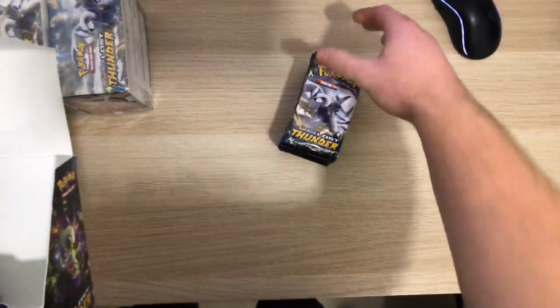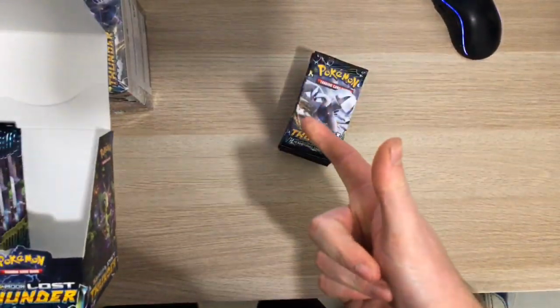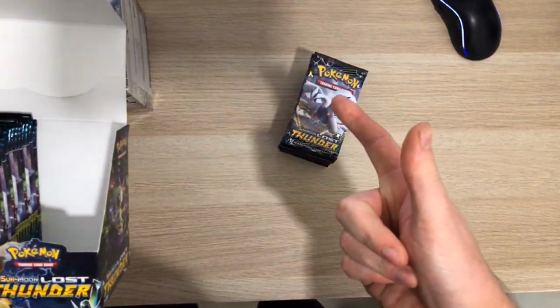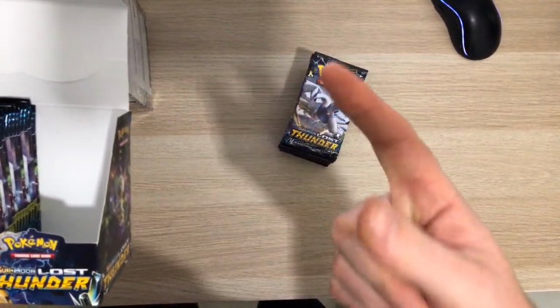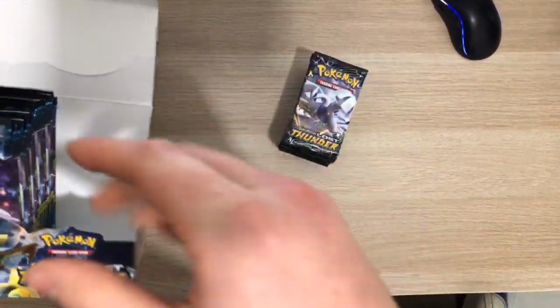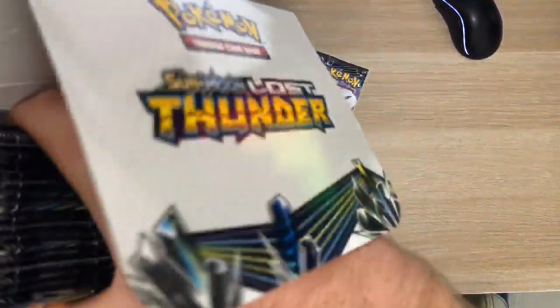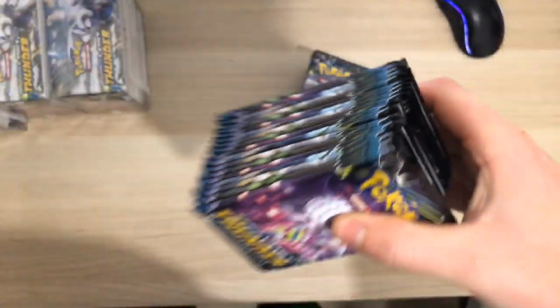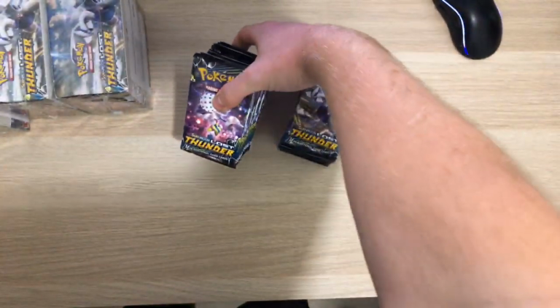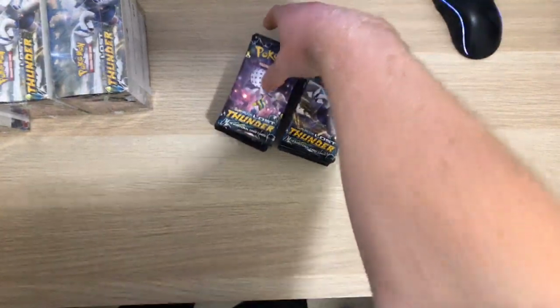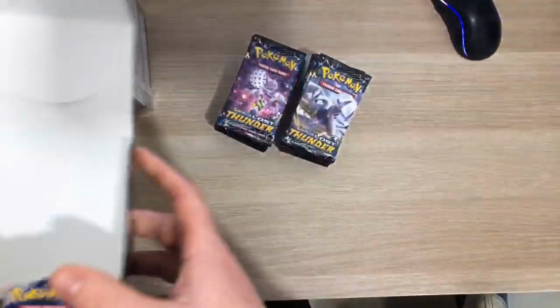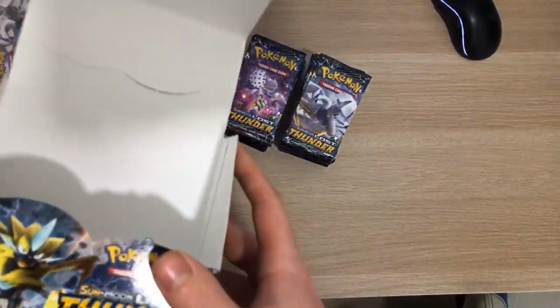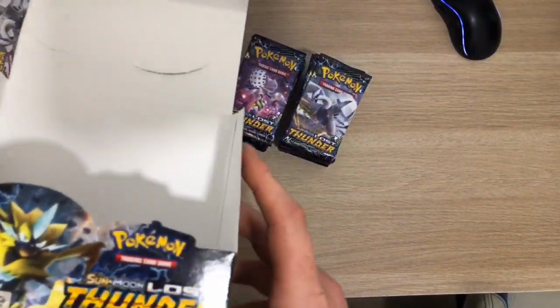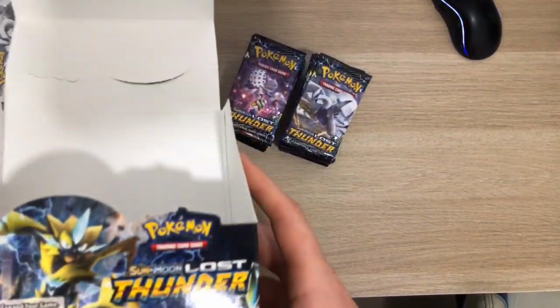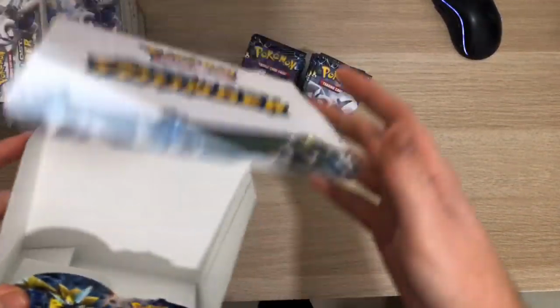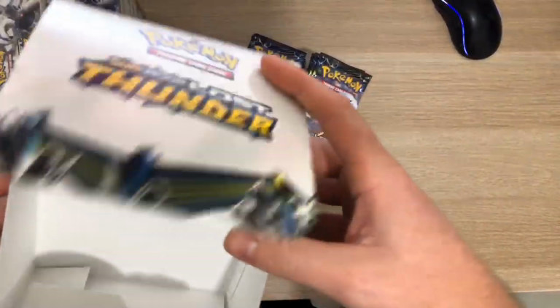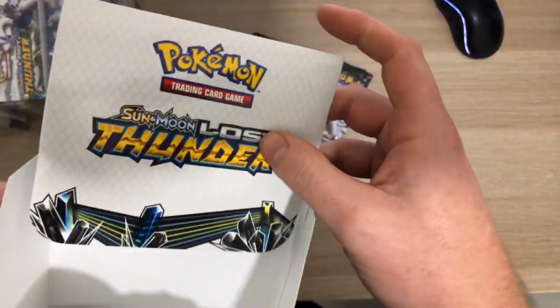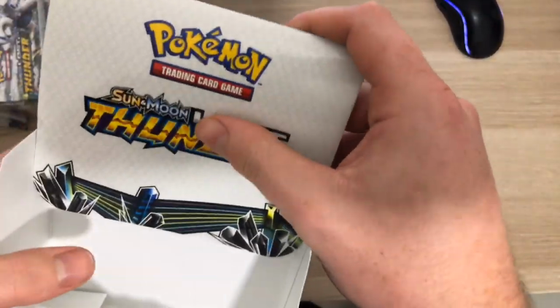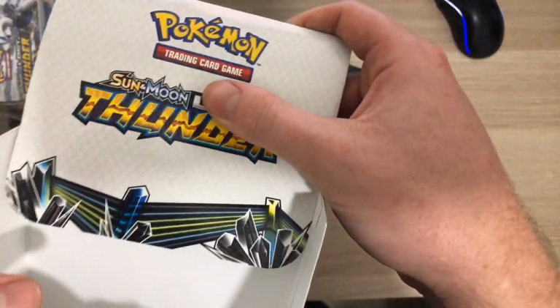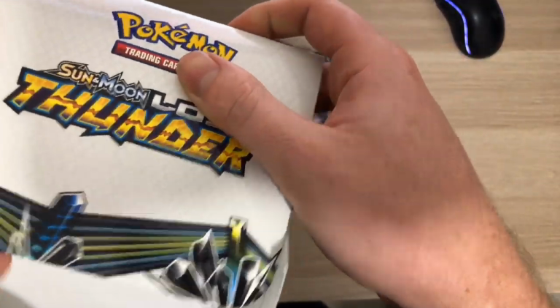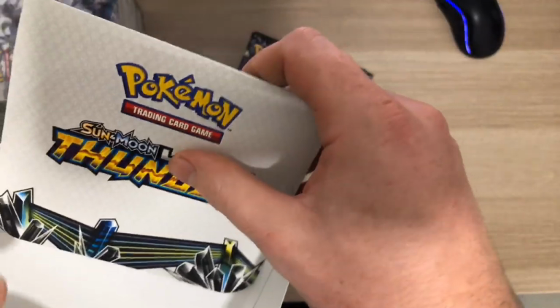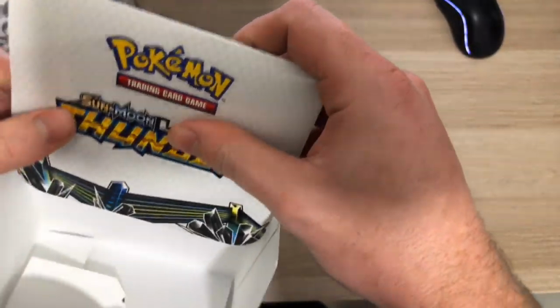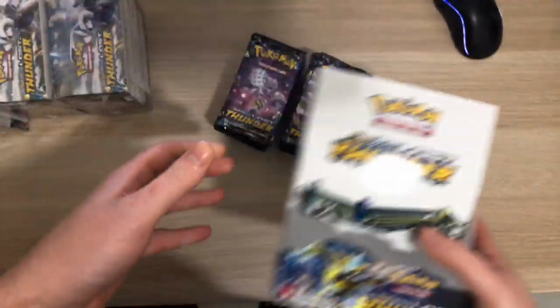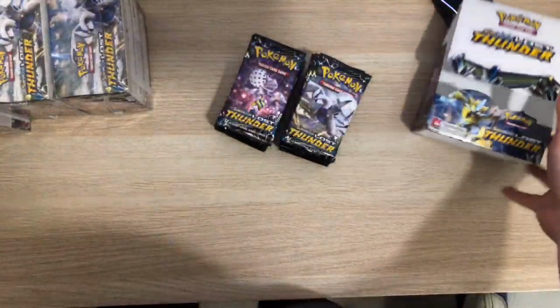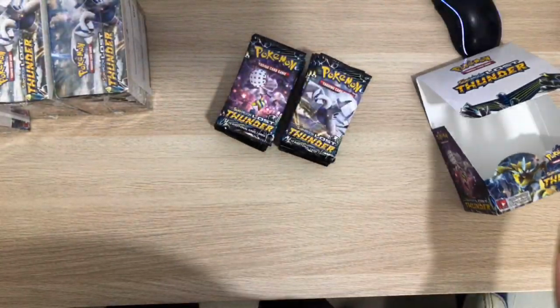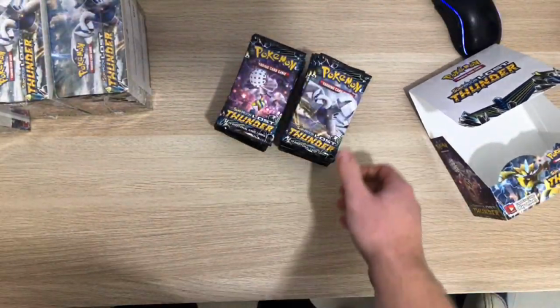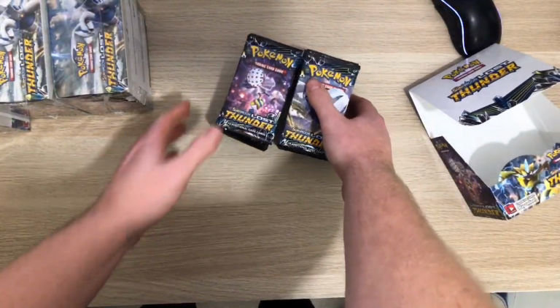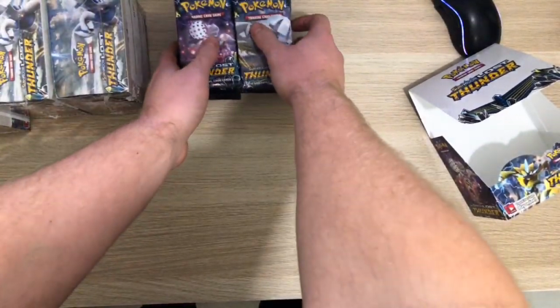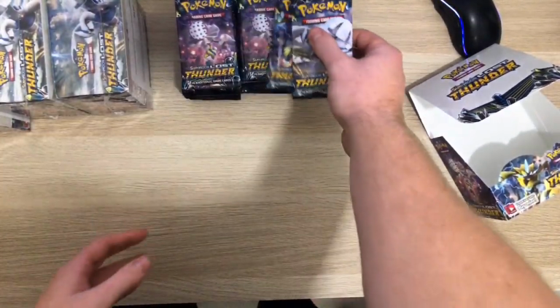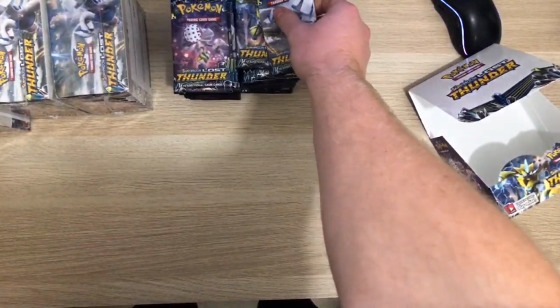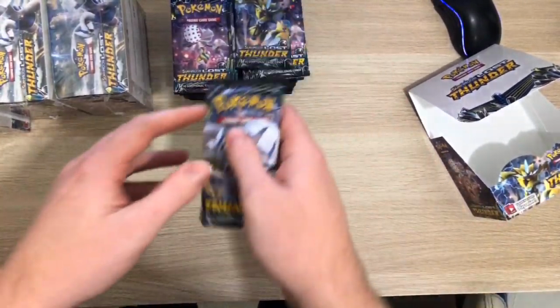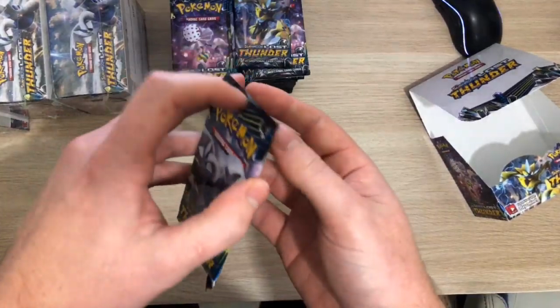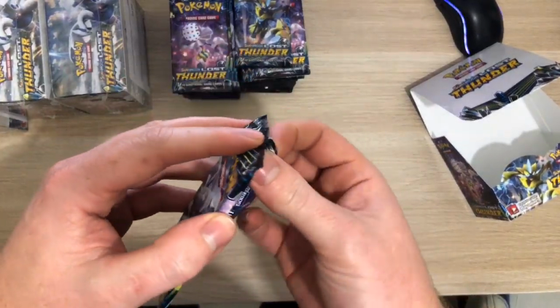Yo, Electric Type 88 is amazing - he's got the PSA 10 Charizard. Alright, let's get on with this first pack.